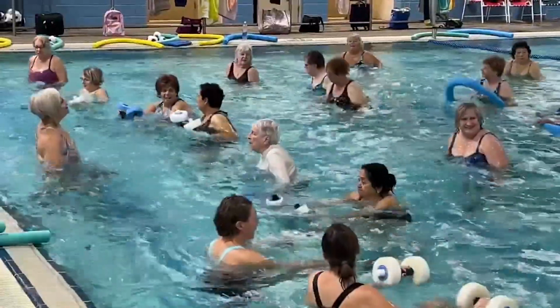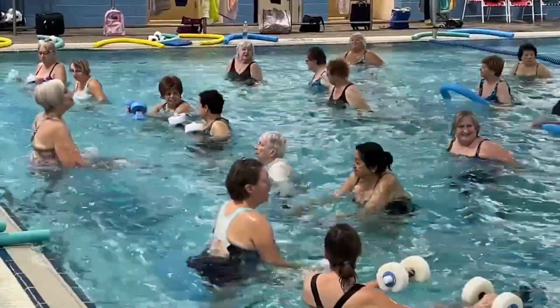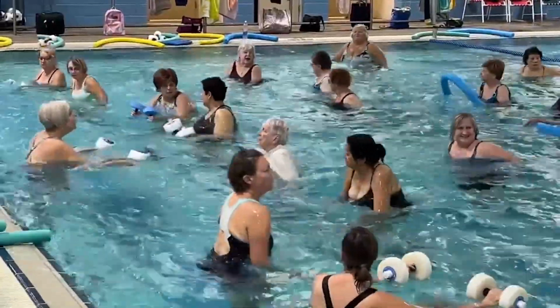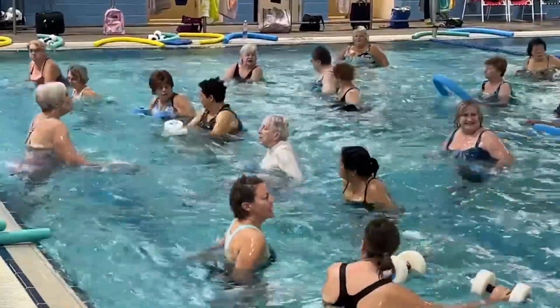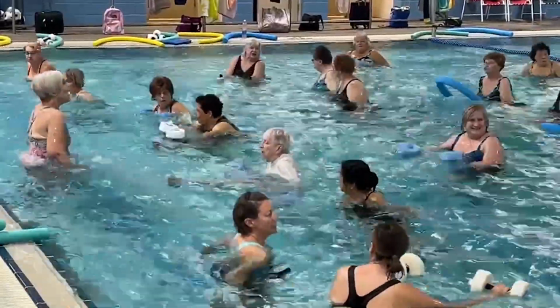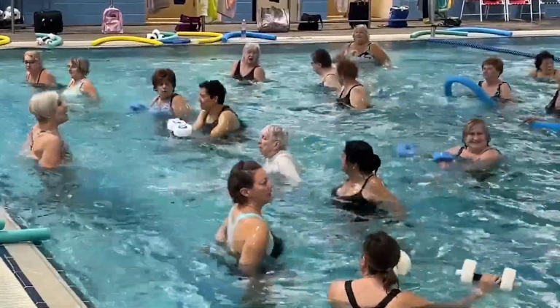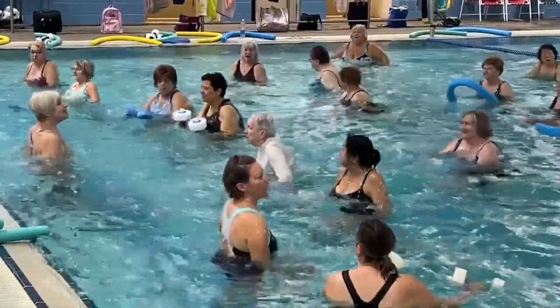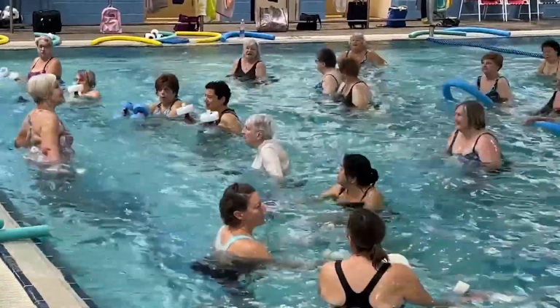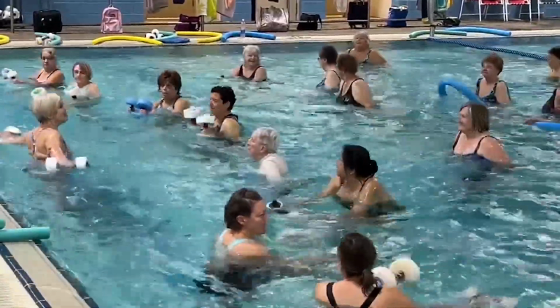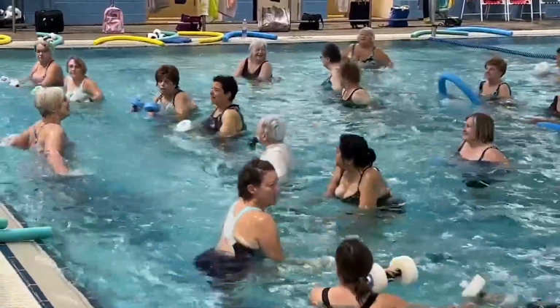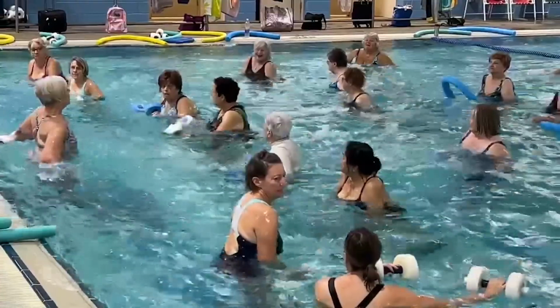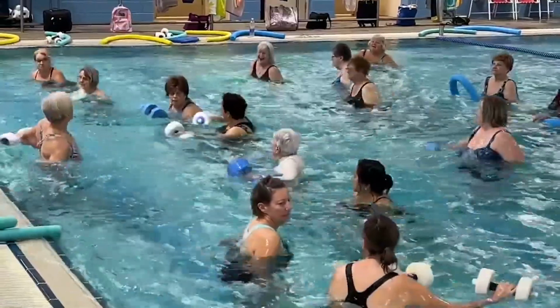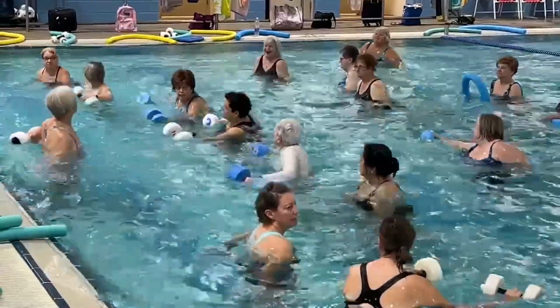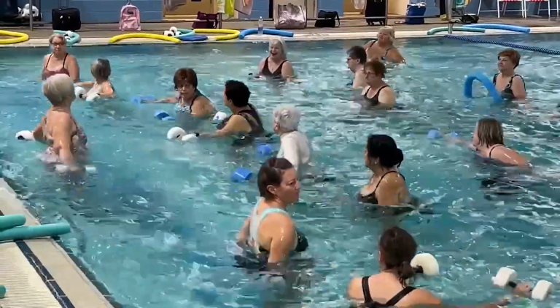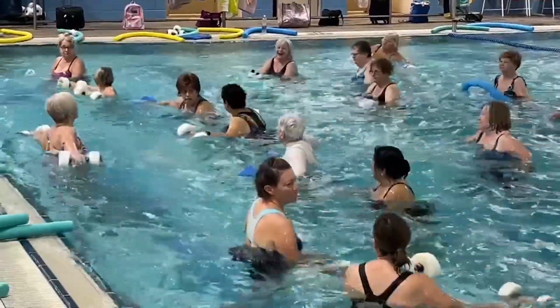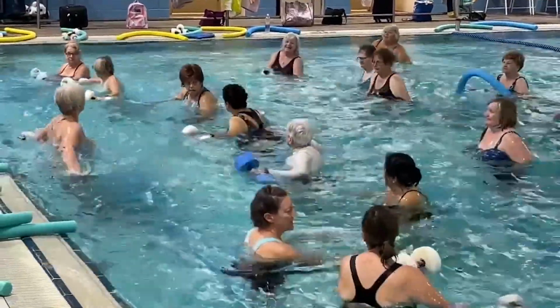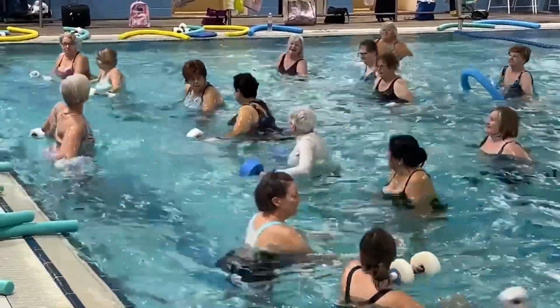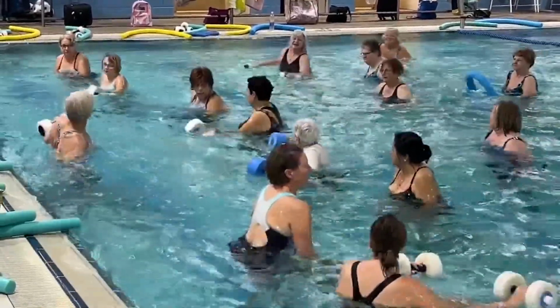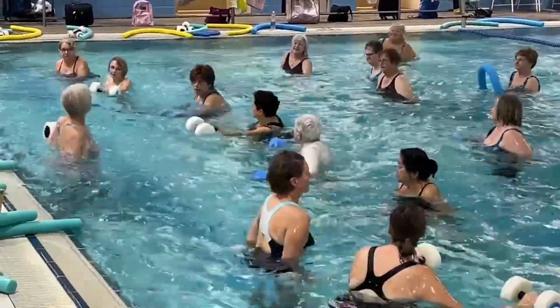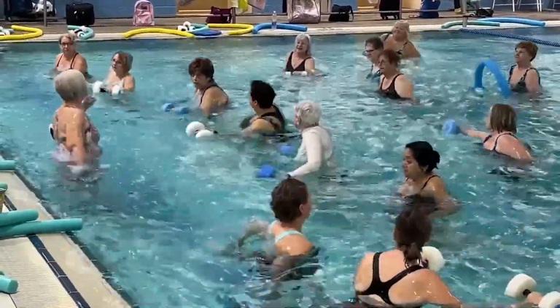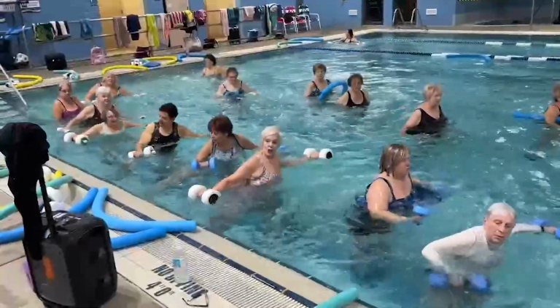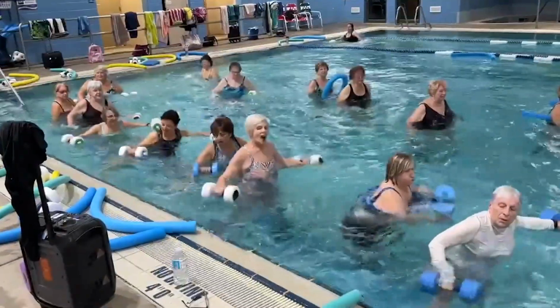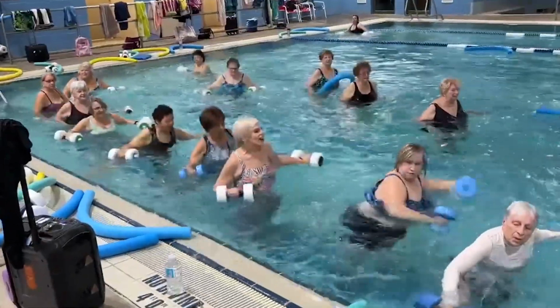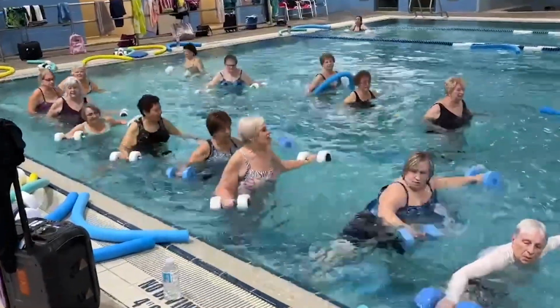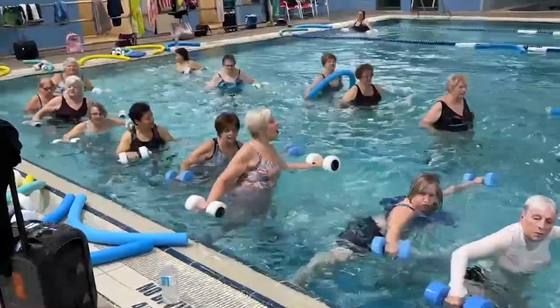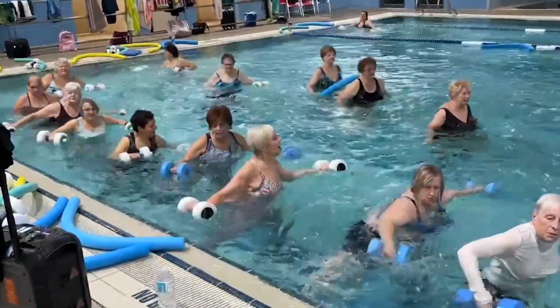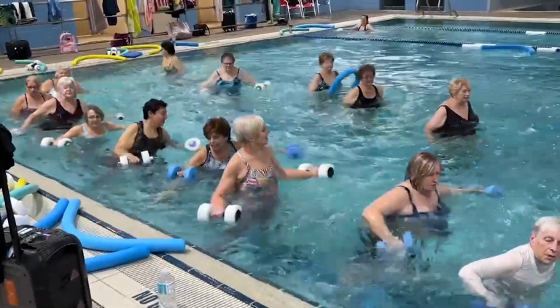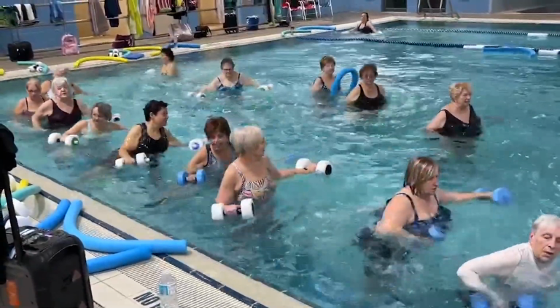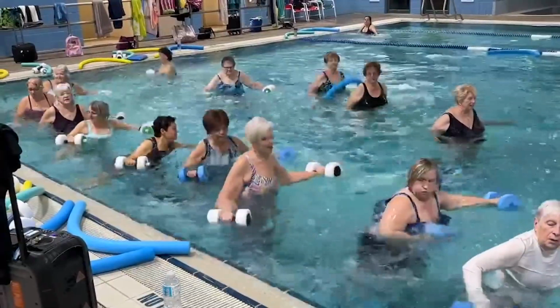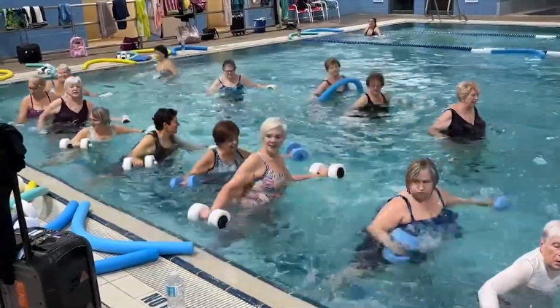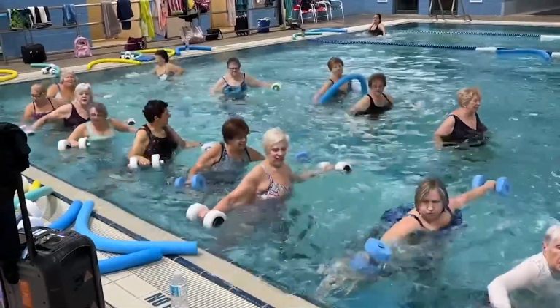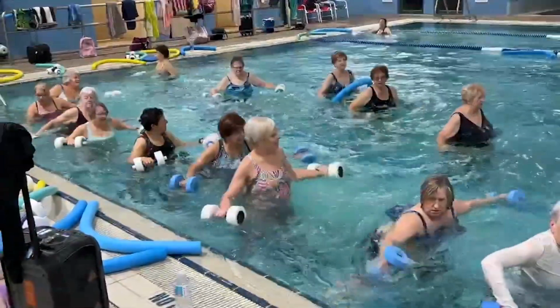I've been teaching Aquafitness for over 25 years. I'm AEA certified and have seen so many good results.